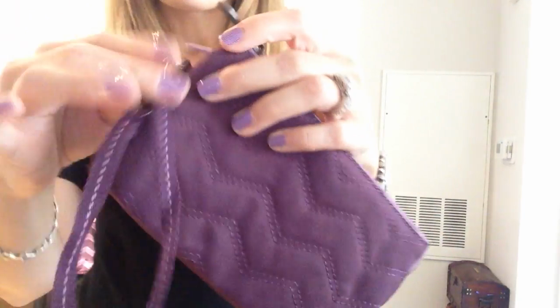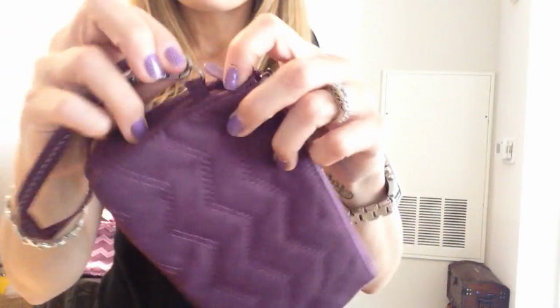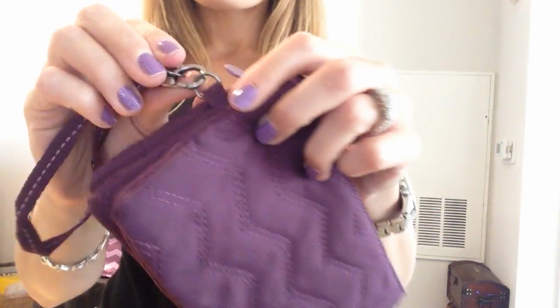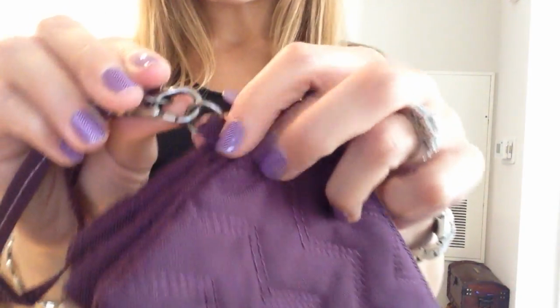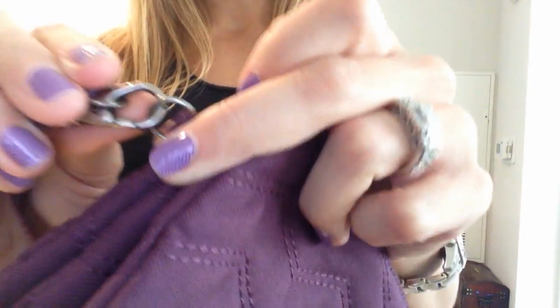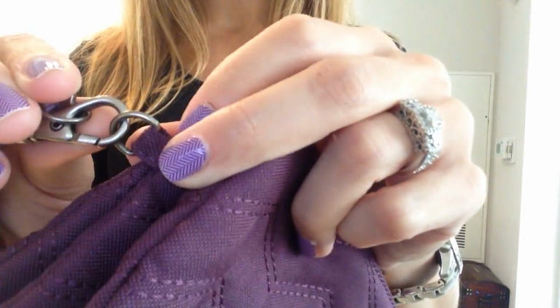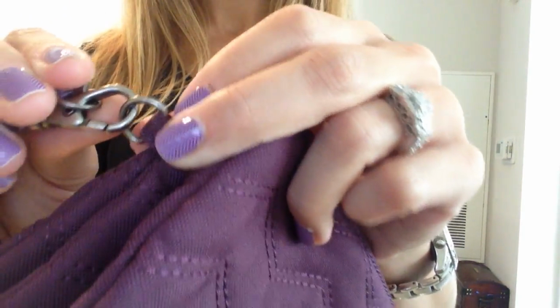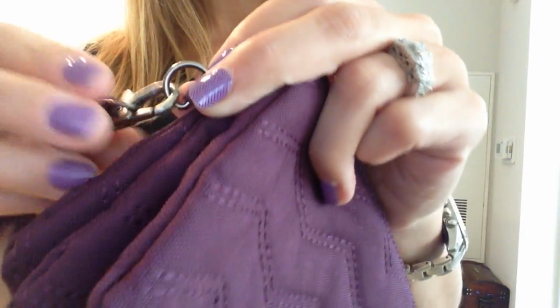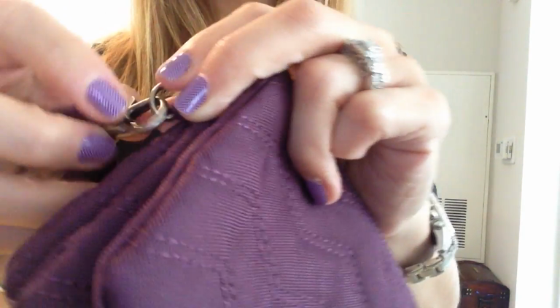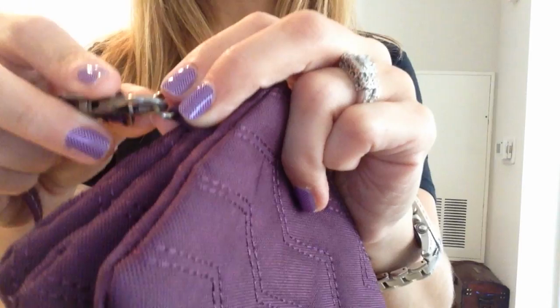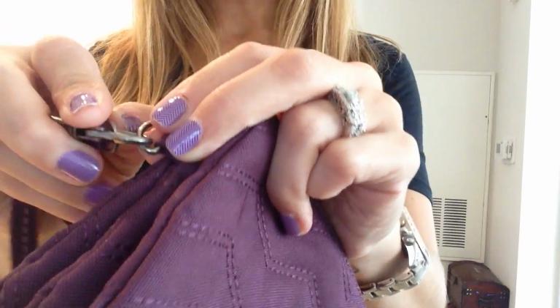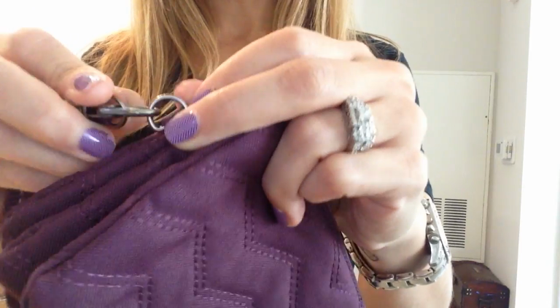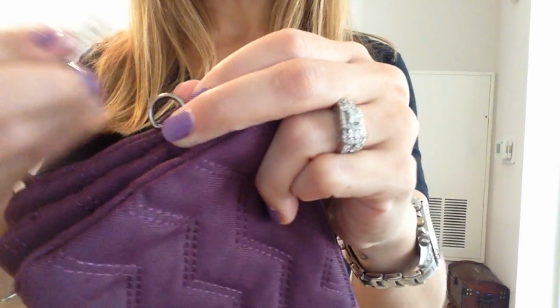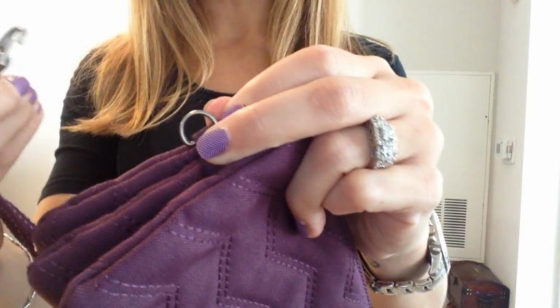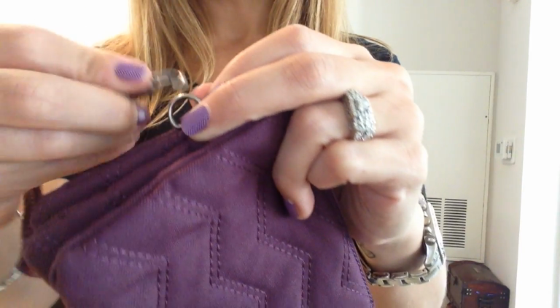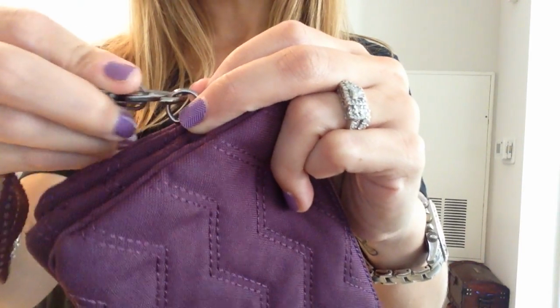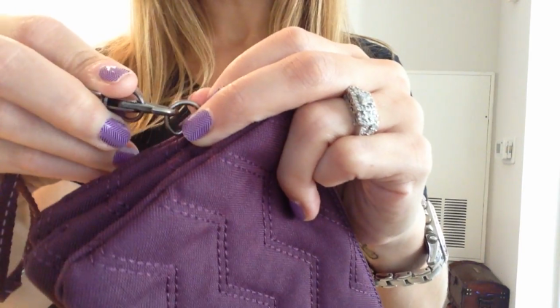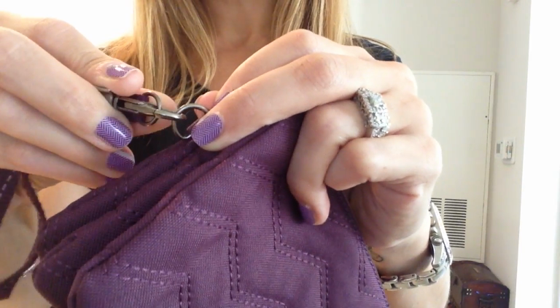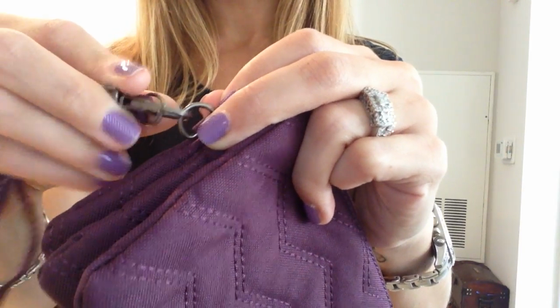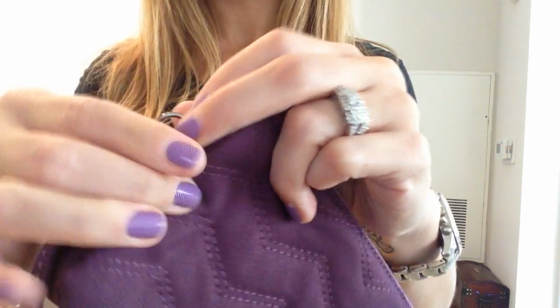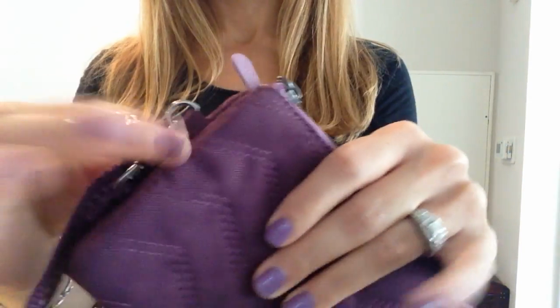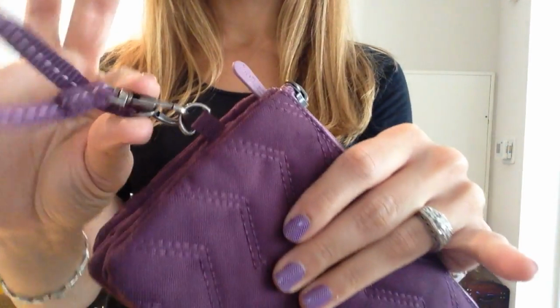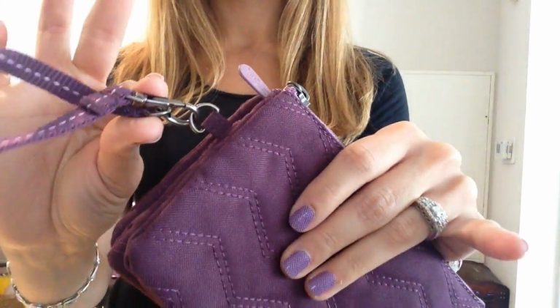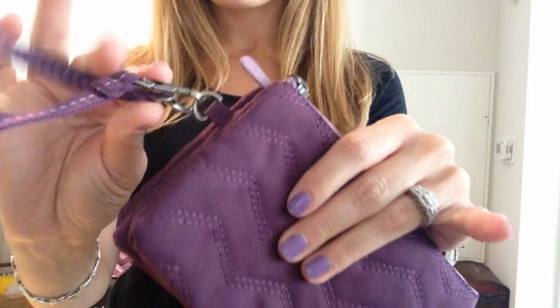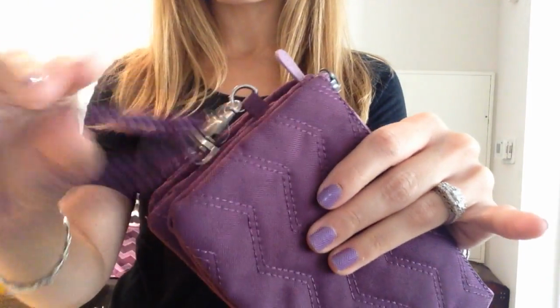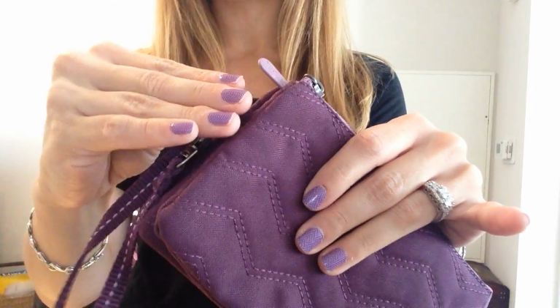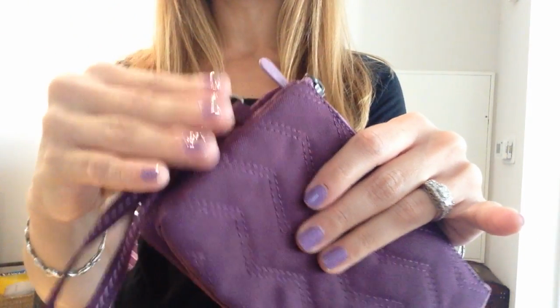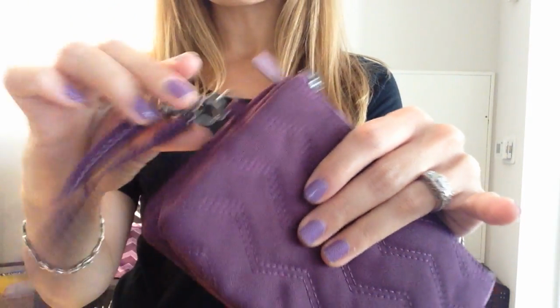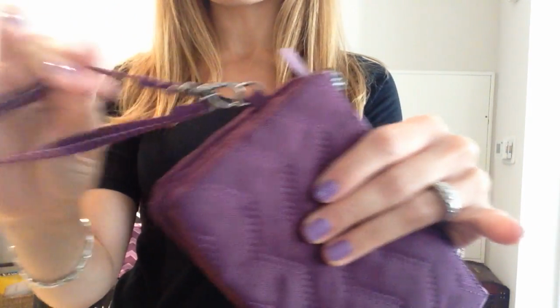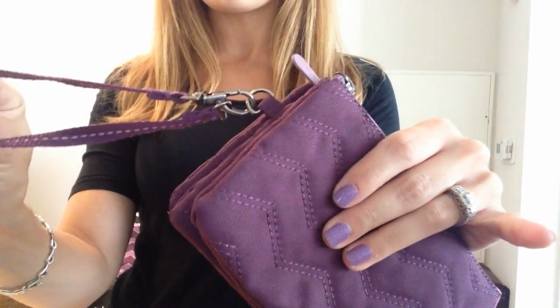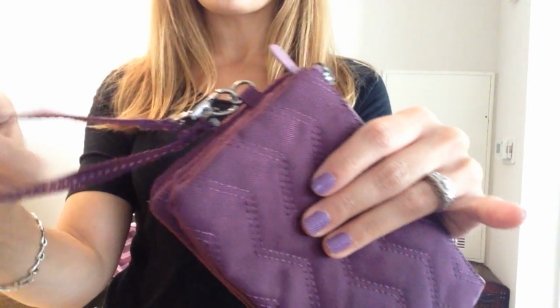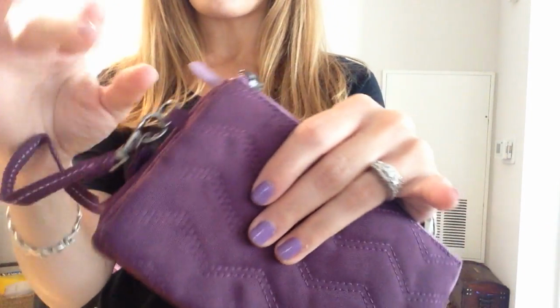First and foremost, you have the fabulous D-ring with the detachable wristlet strap. That just adds on right there. So if you want to switch the color or add one of our leather straps, you can easily do that.